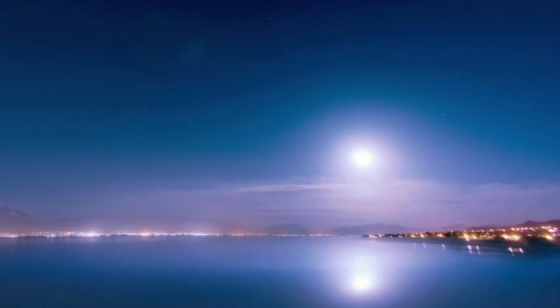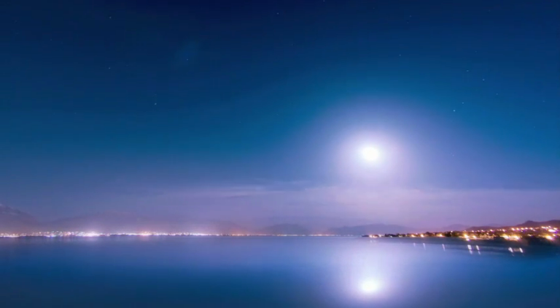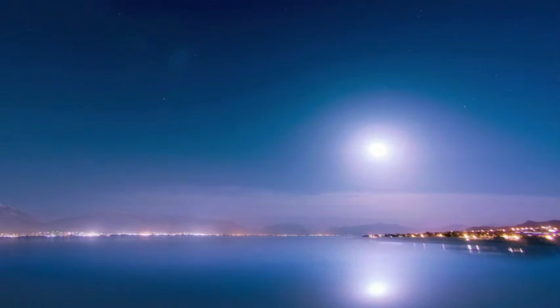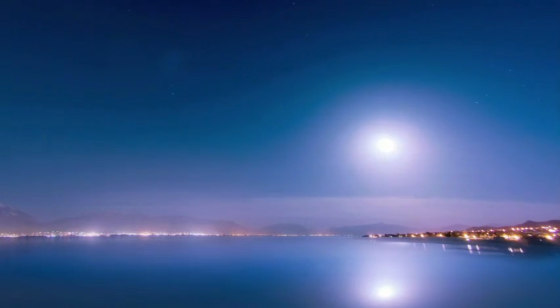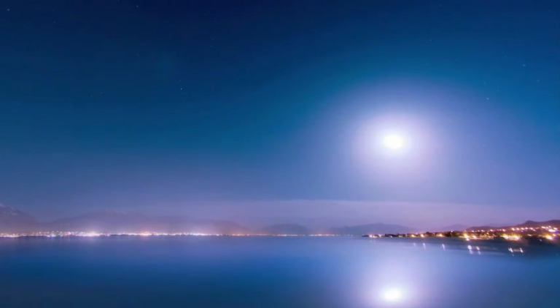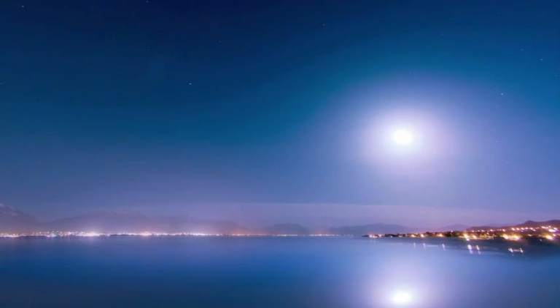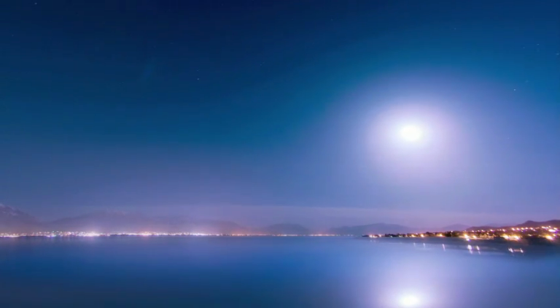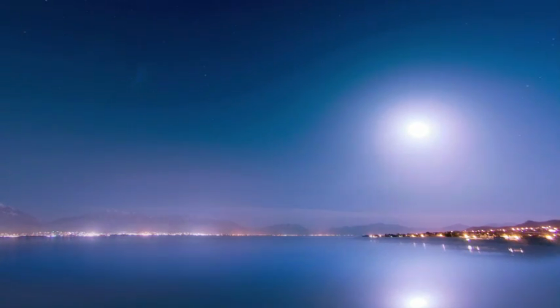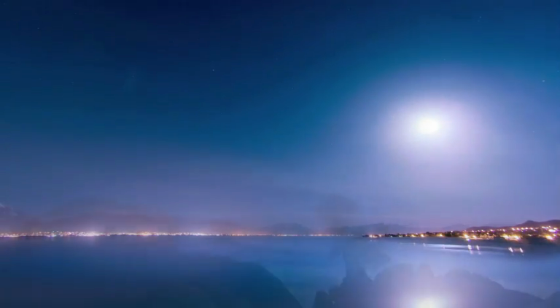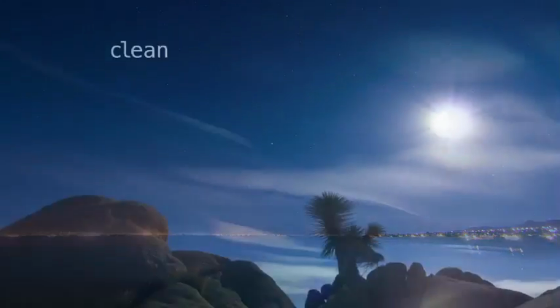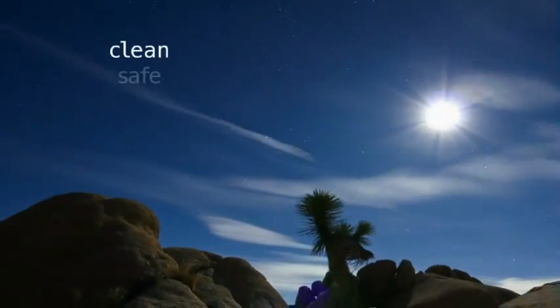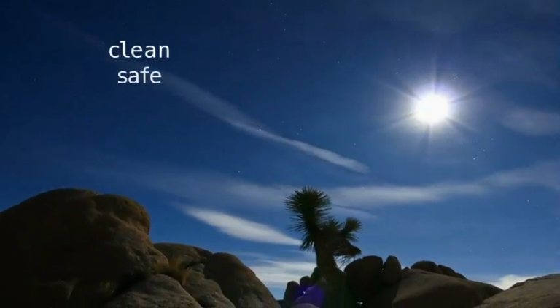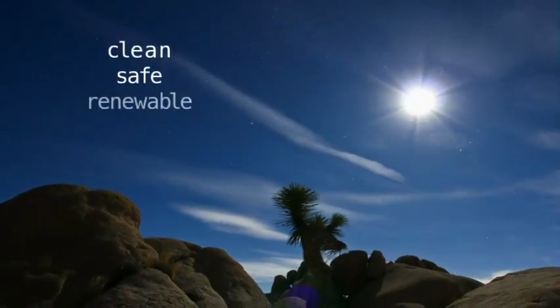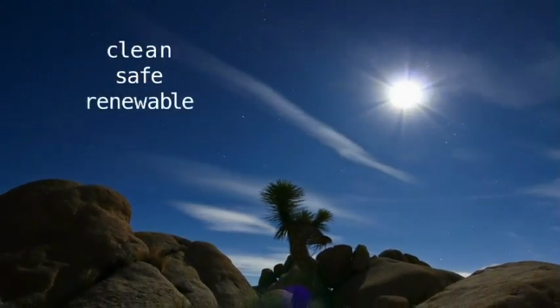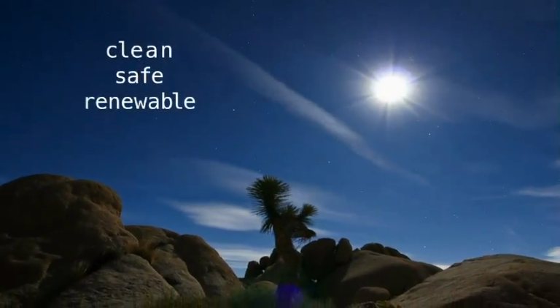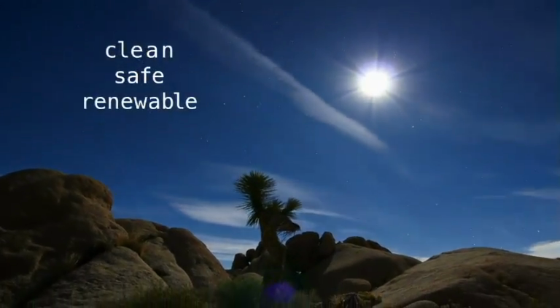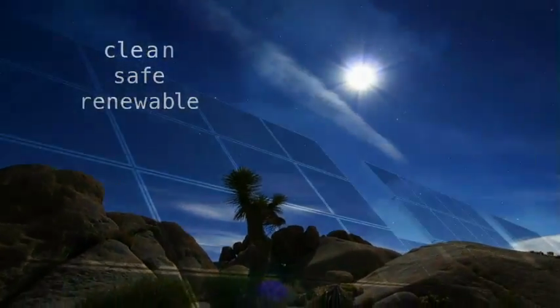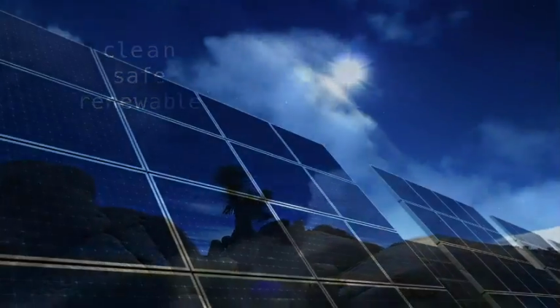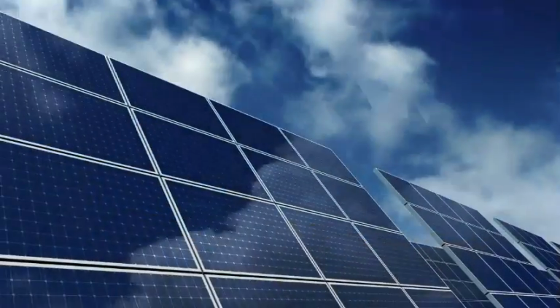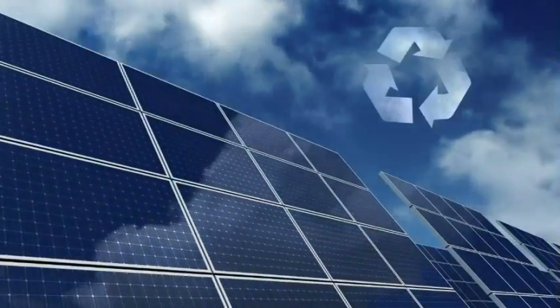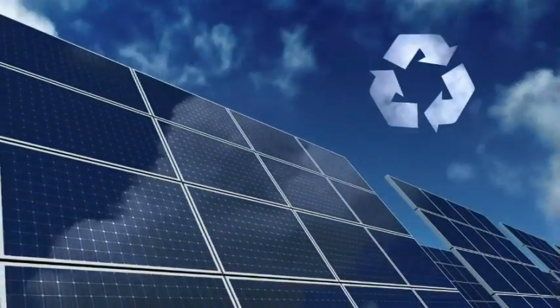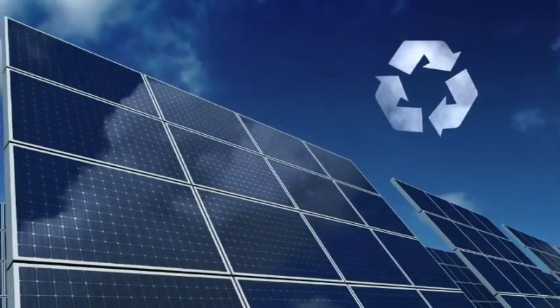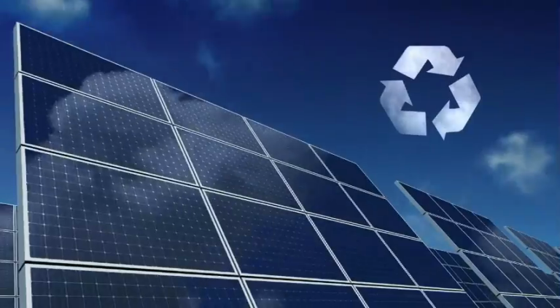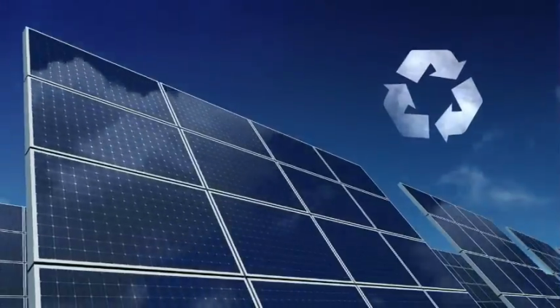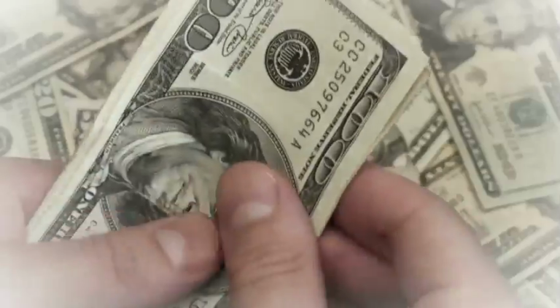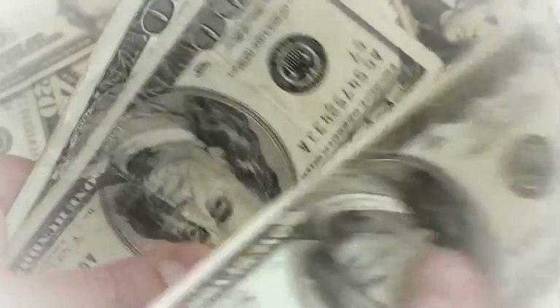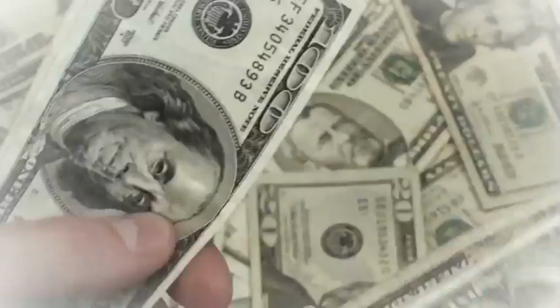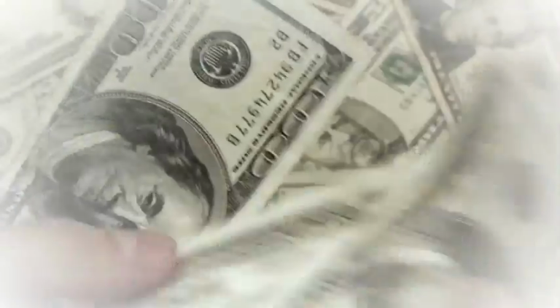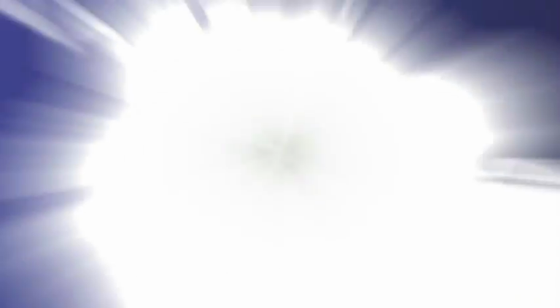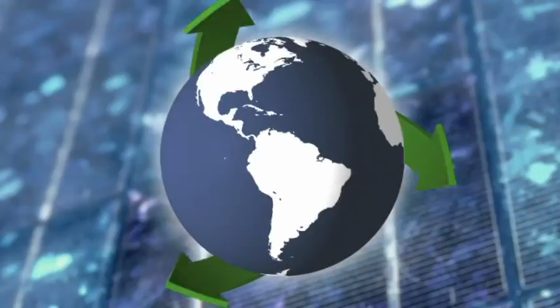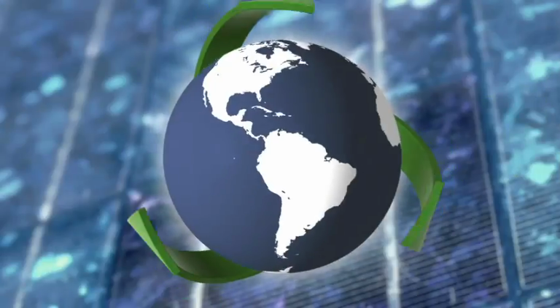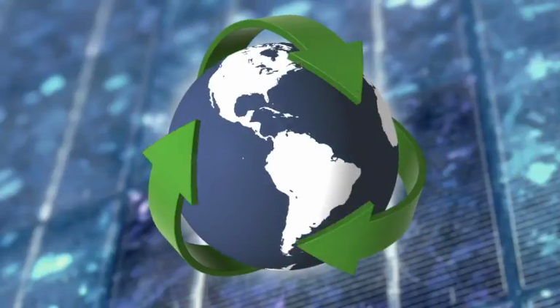Solar energy. It's the dependable source of power that's clean, safe, renewable, and socially conscious. But it's not just fashionable, it's smart. With solar, you save money while showing your commitment towards sustainability.